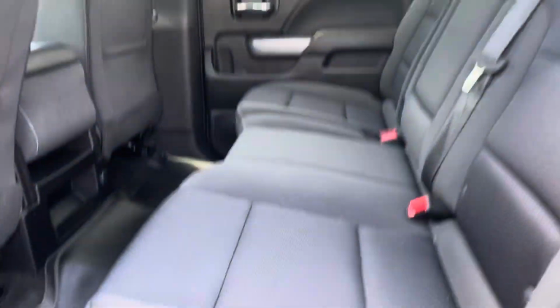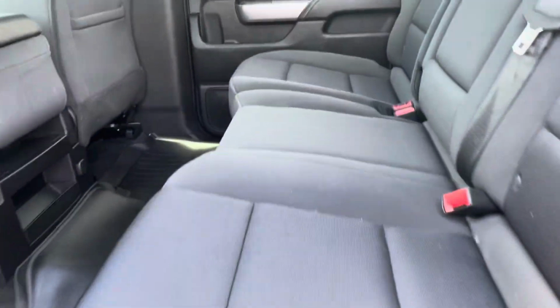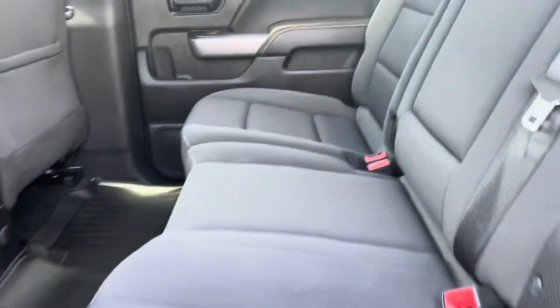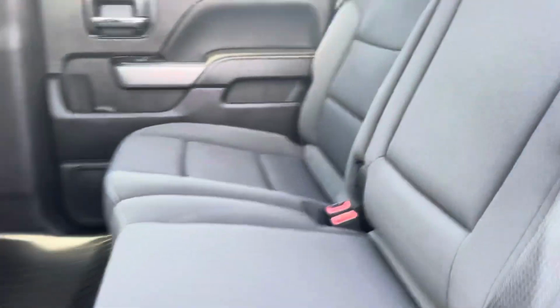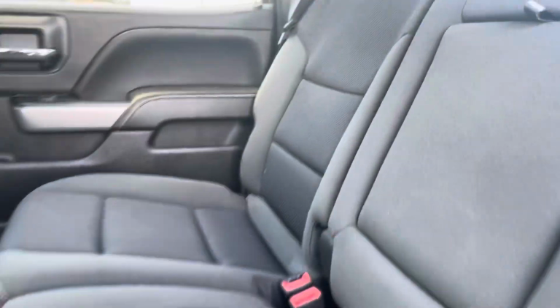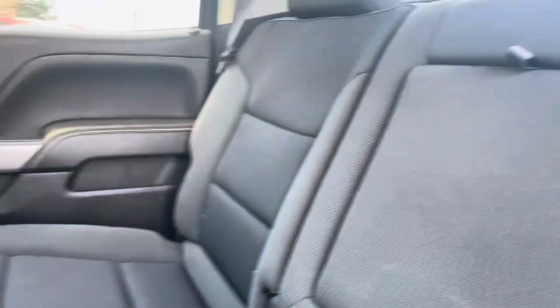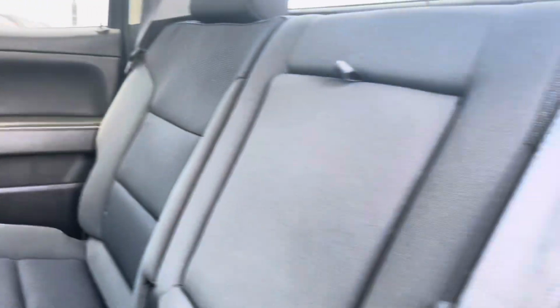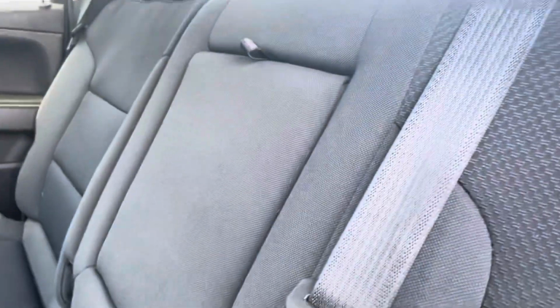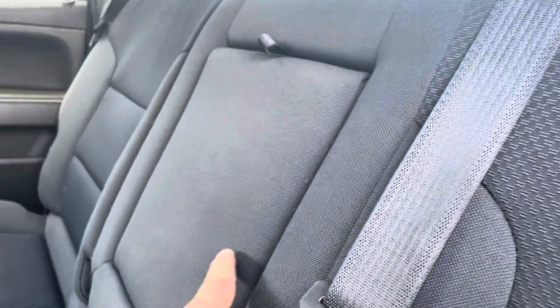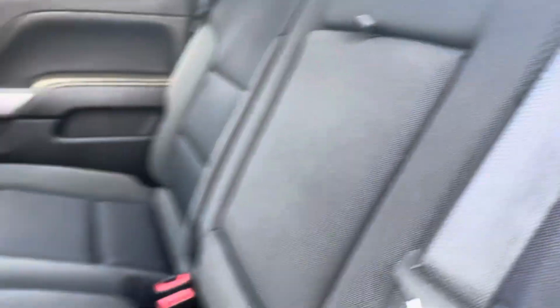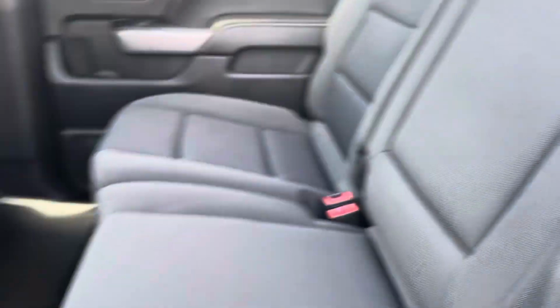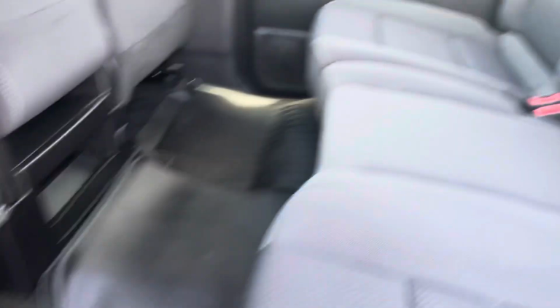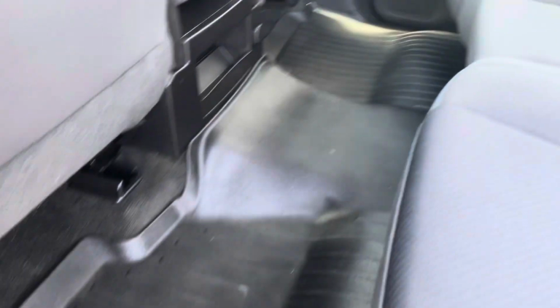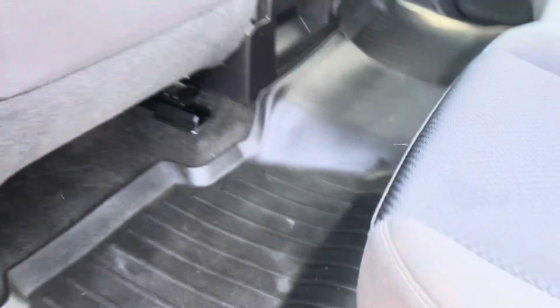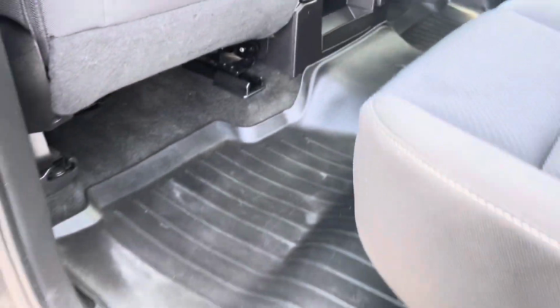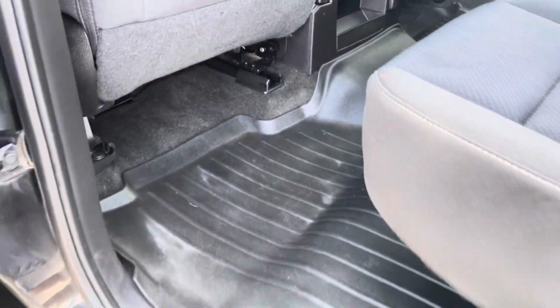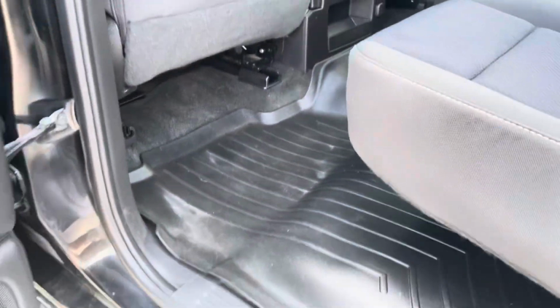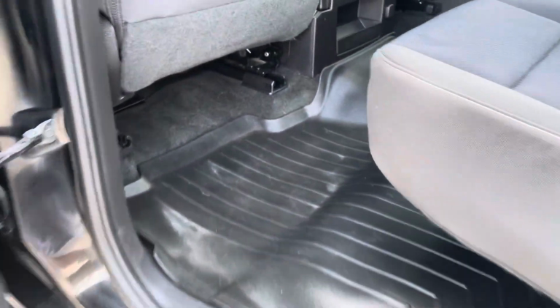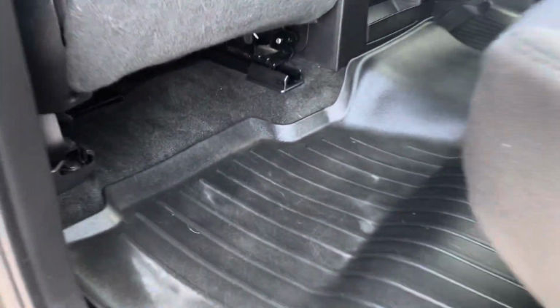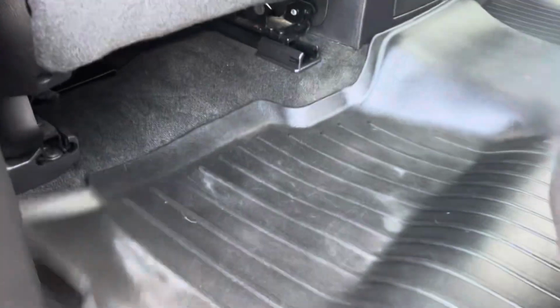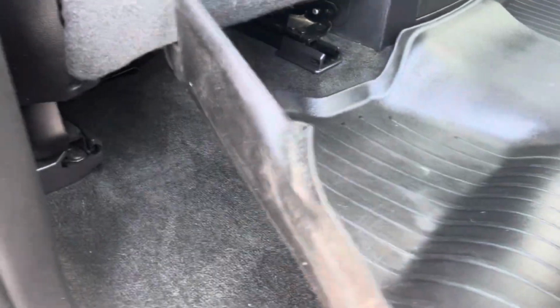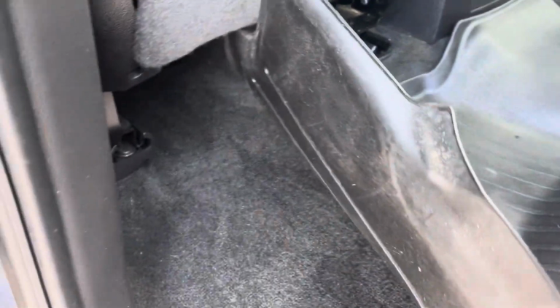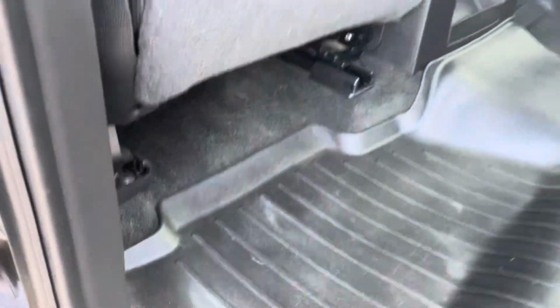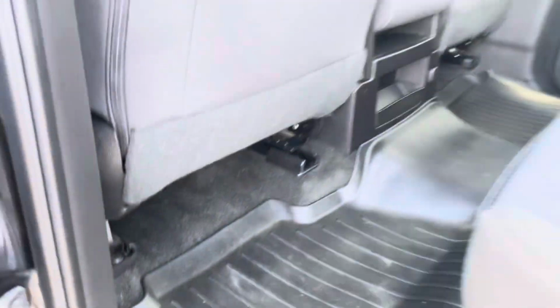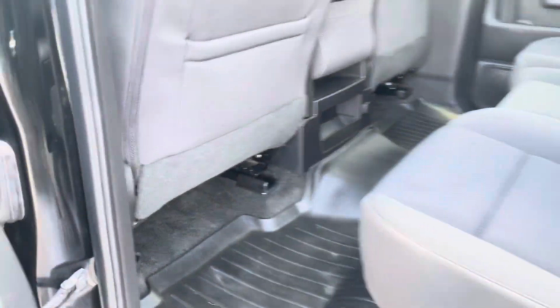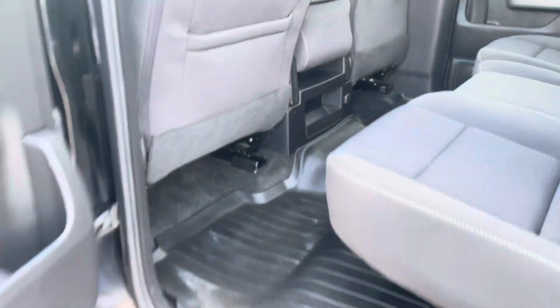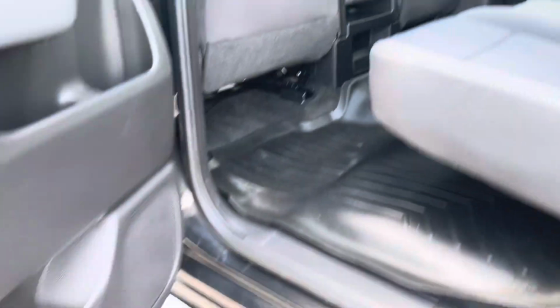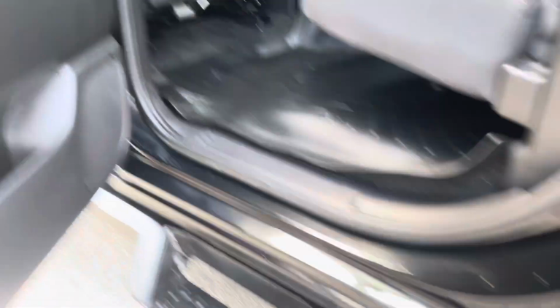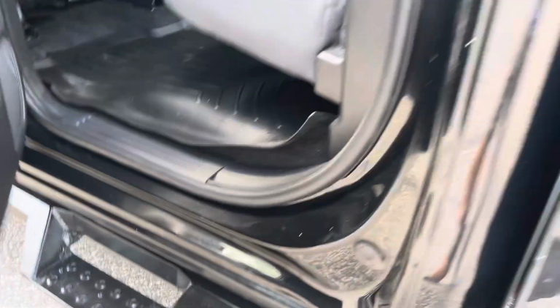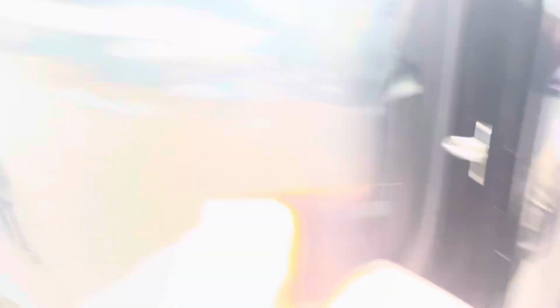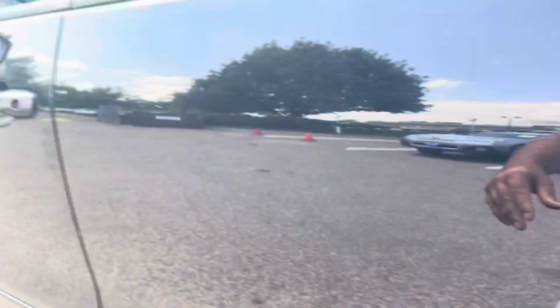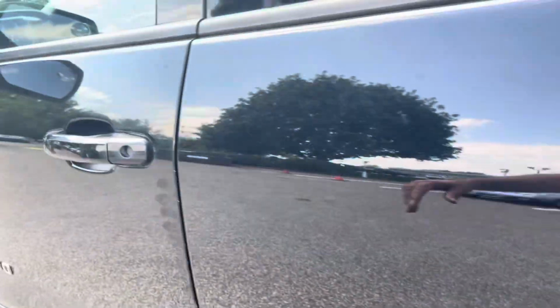Take a look at the back seat. You've got the center console there. It does have the WeatherTech floor mats. The carpet's in real nice shape. No rust under the doors.